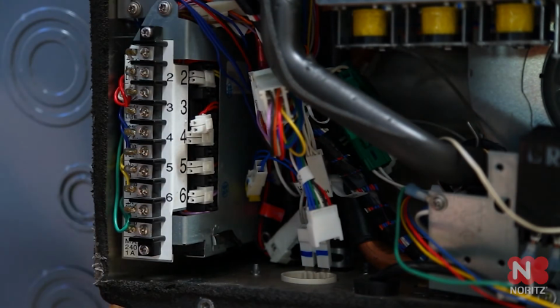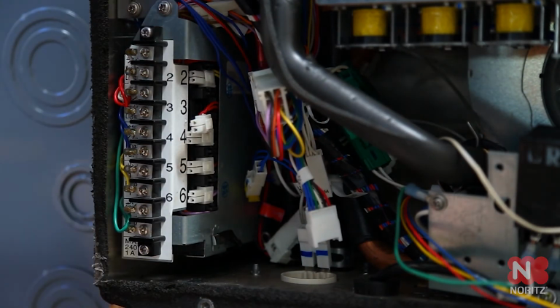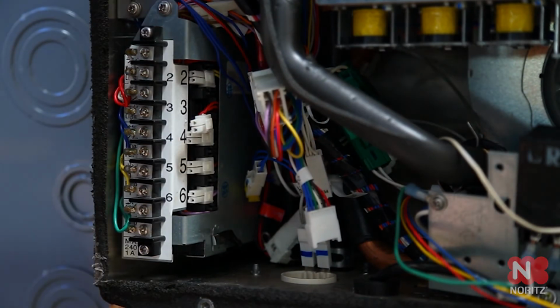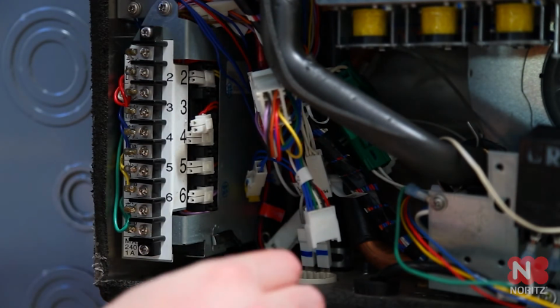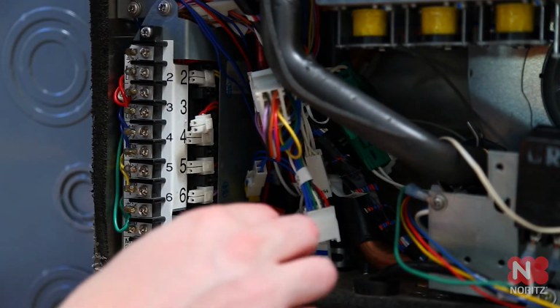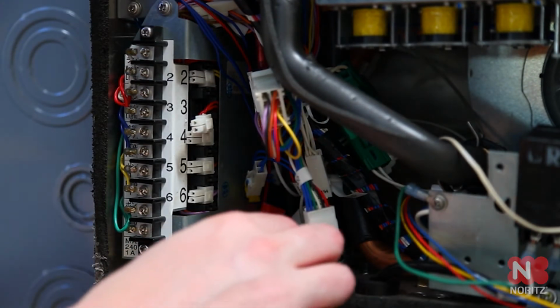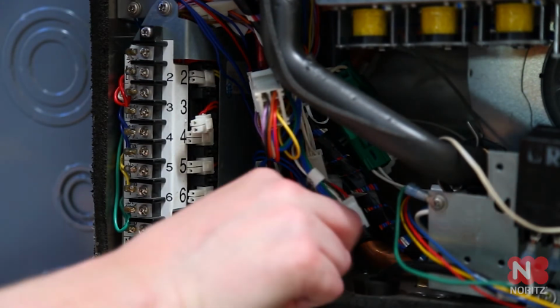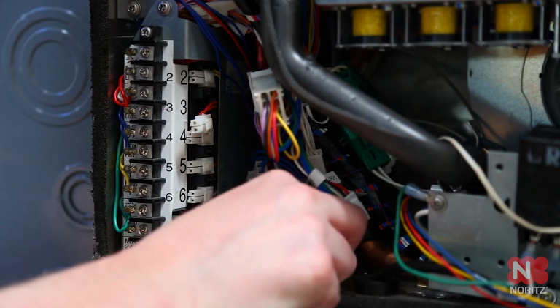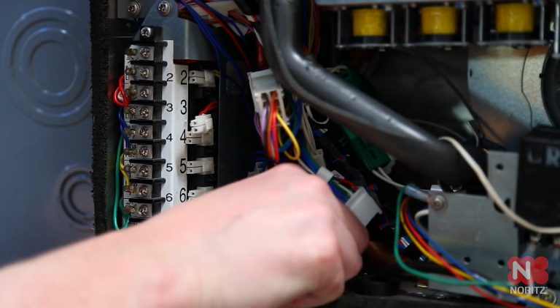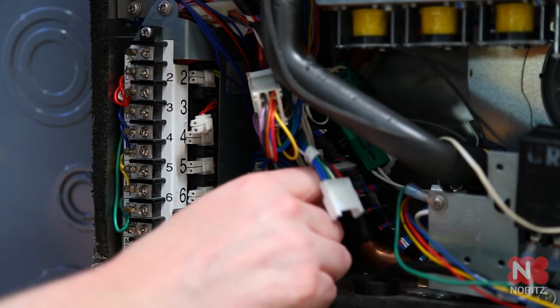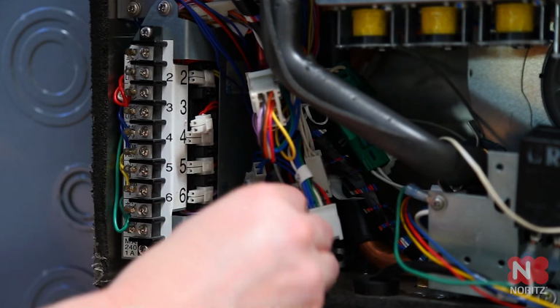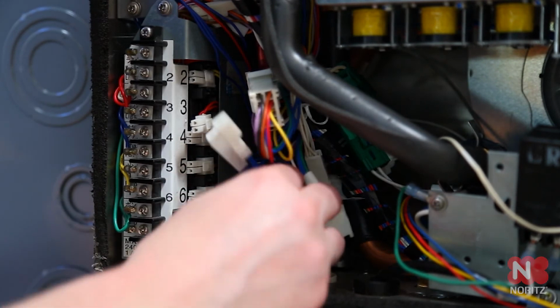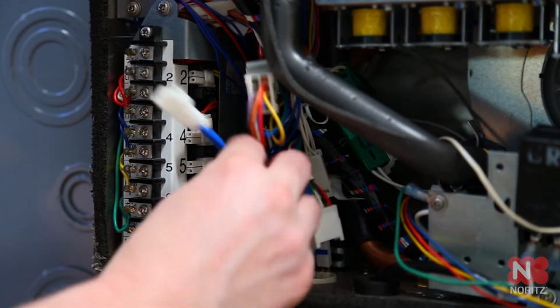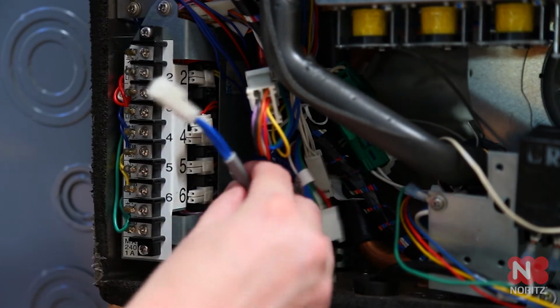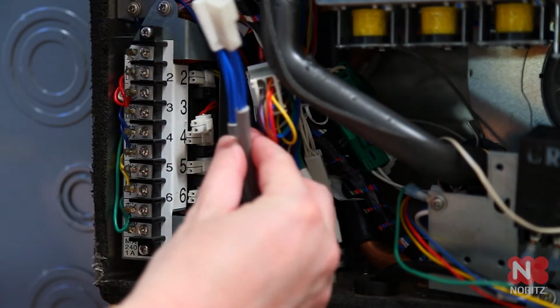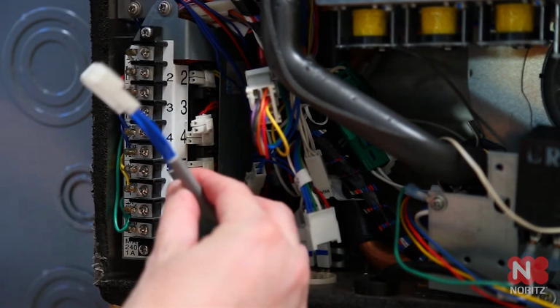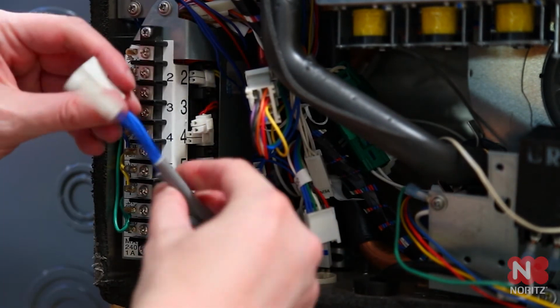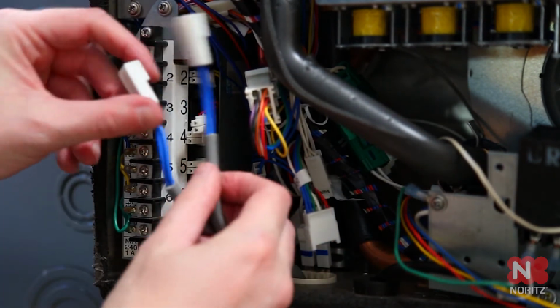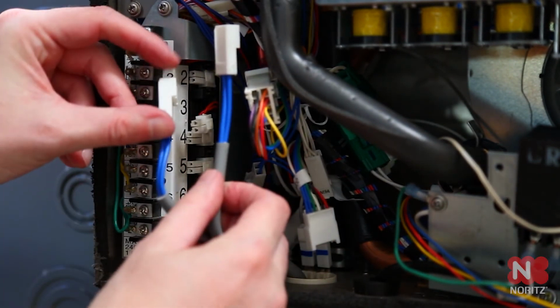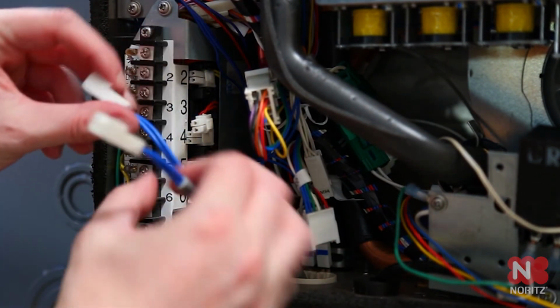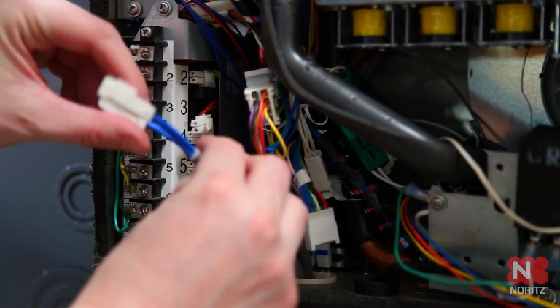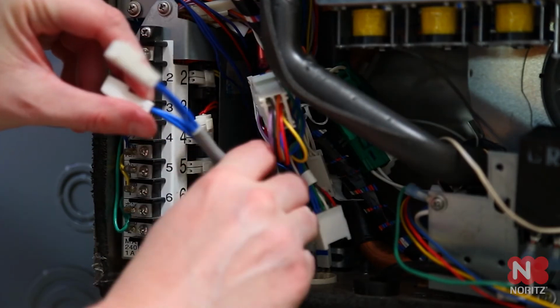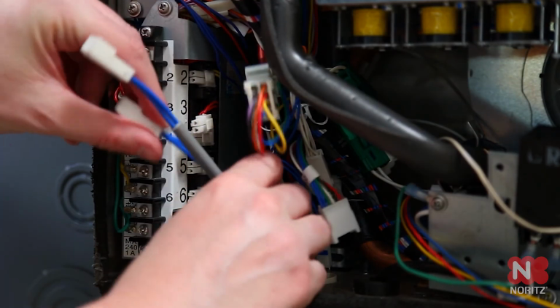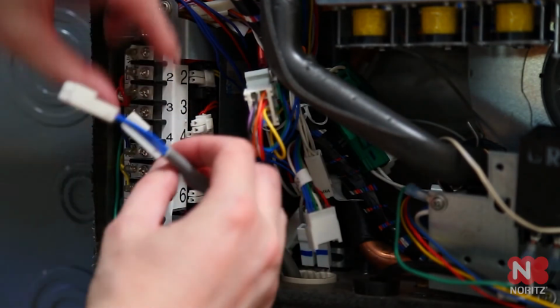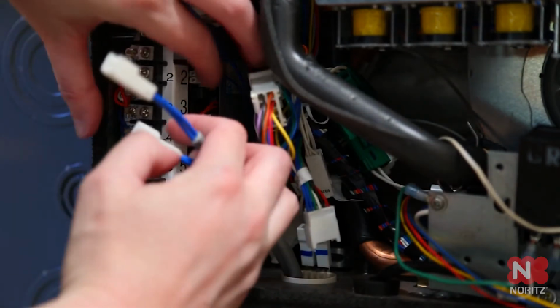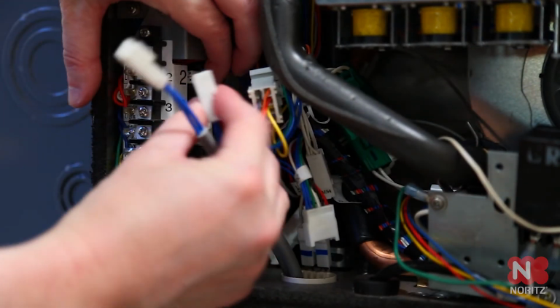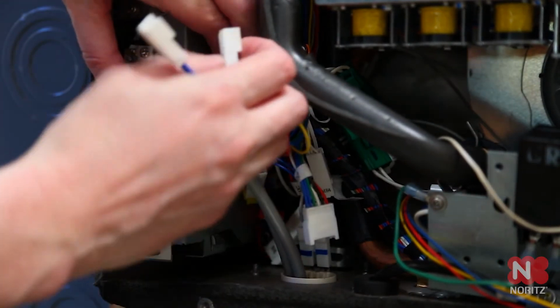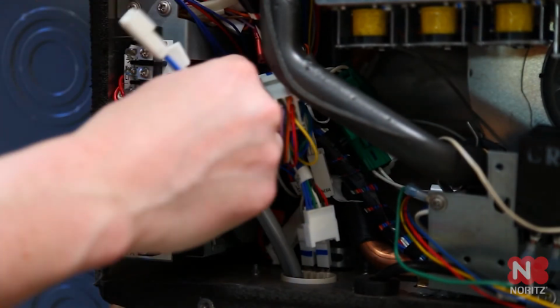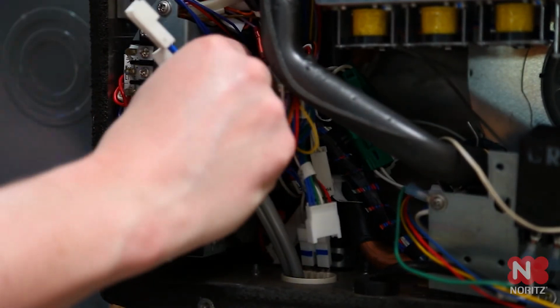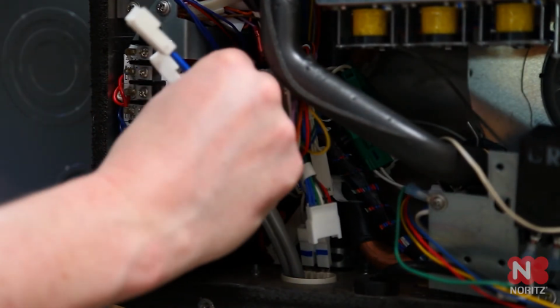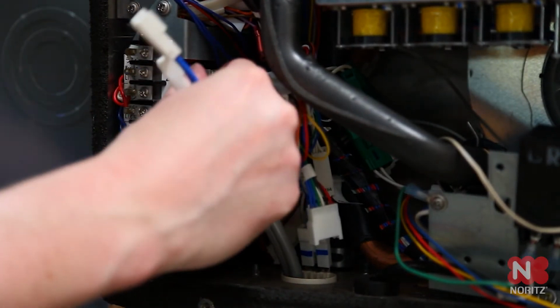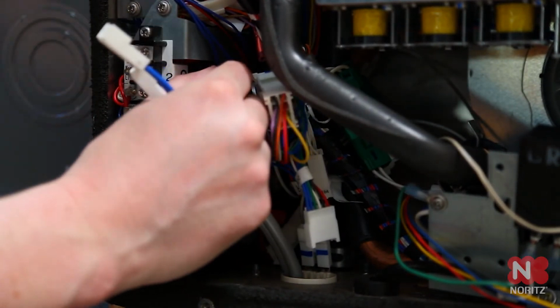Now fish the remote control wires from the other units through the bottom of the primary unit. Locate the appropriate connector on the system controller and plug them in.